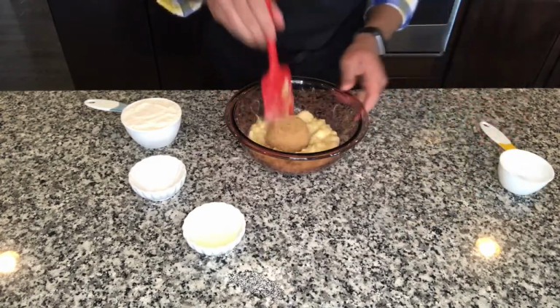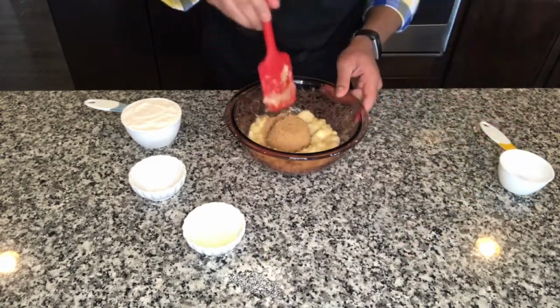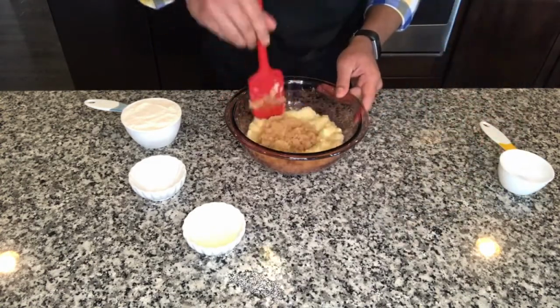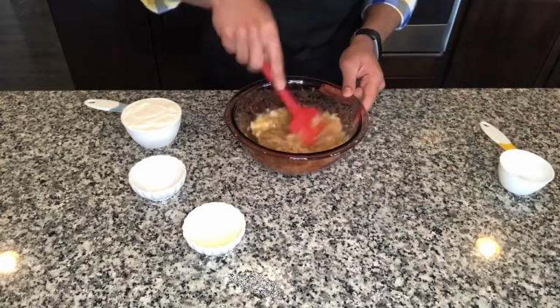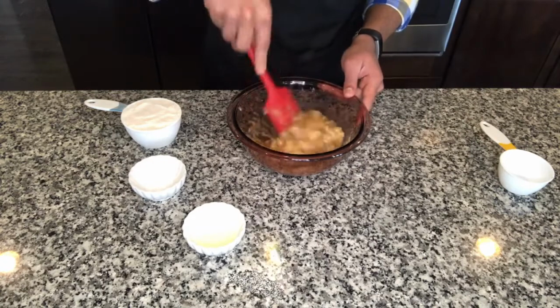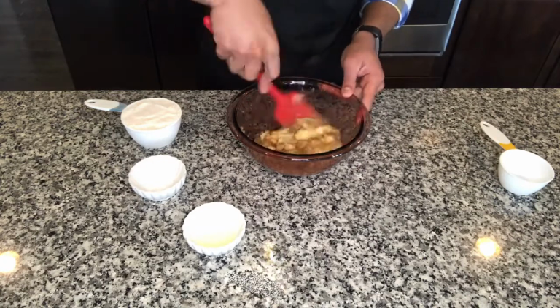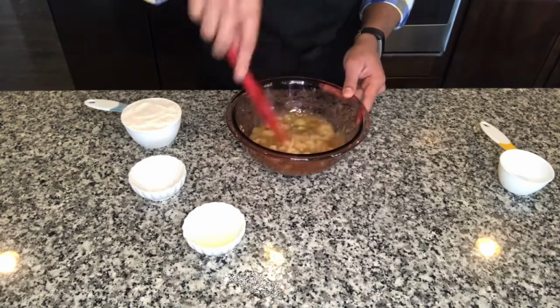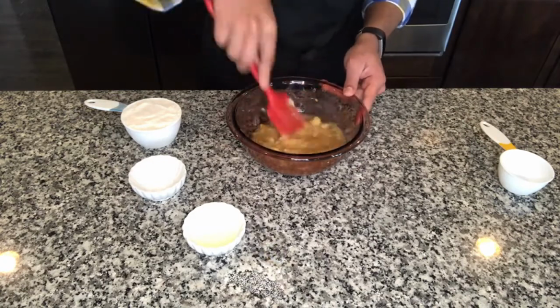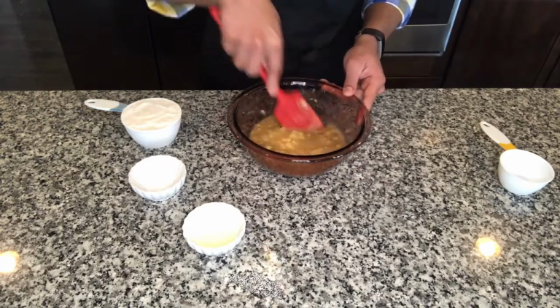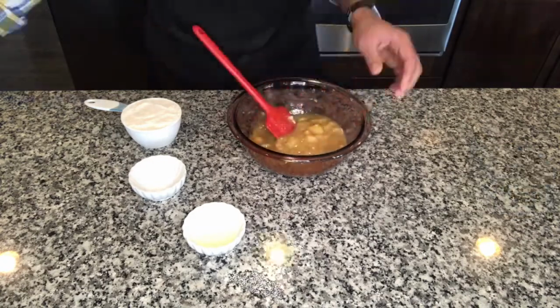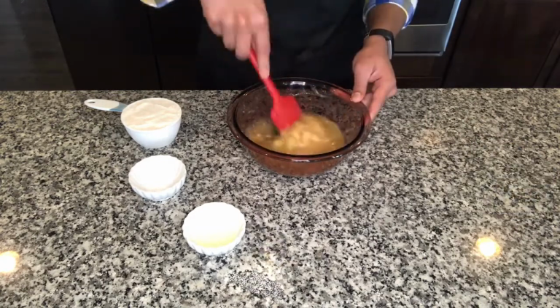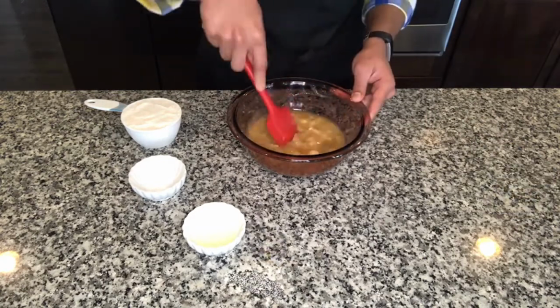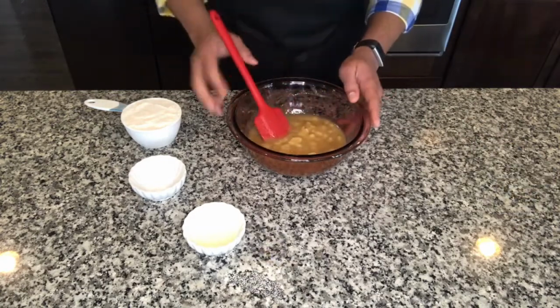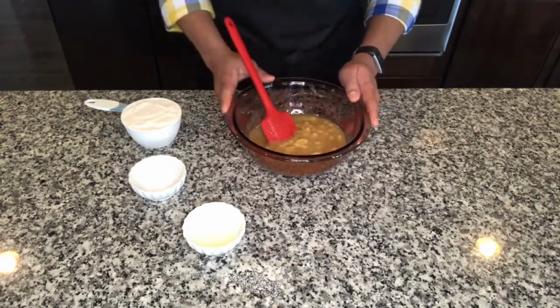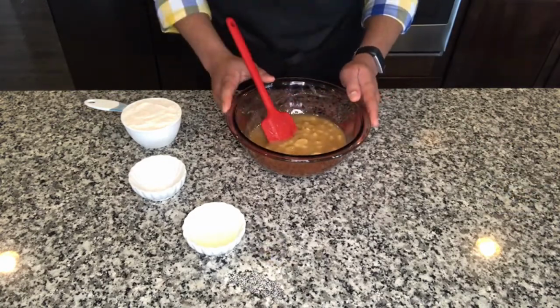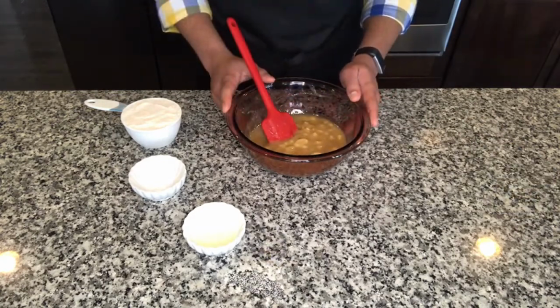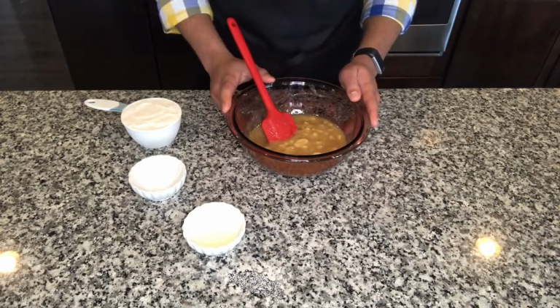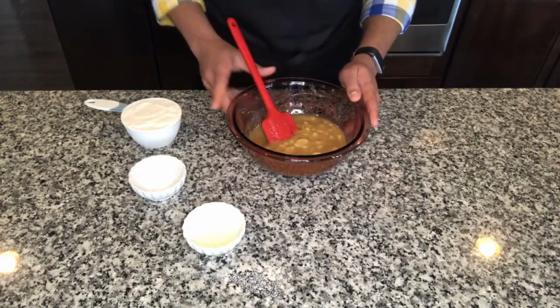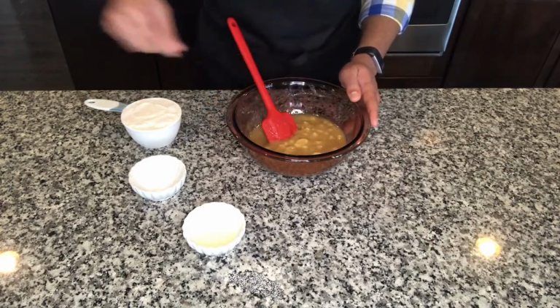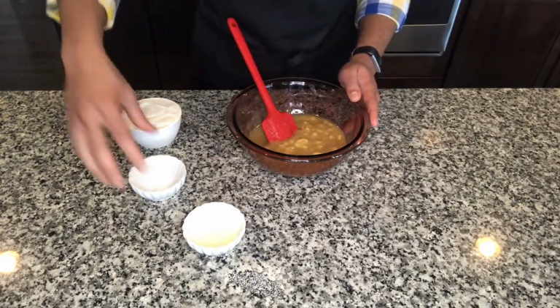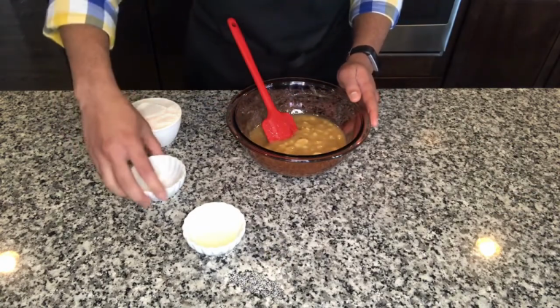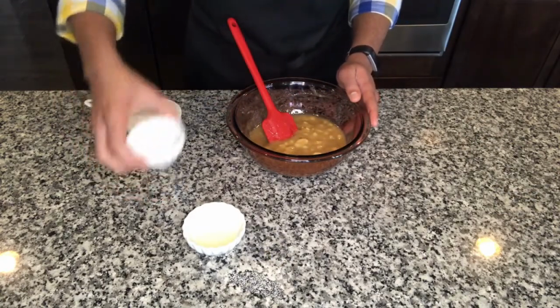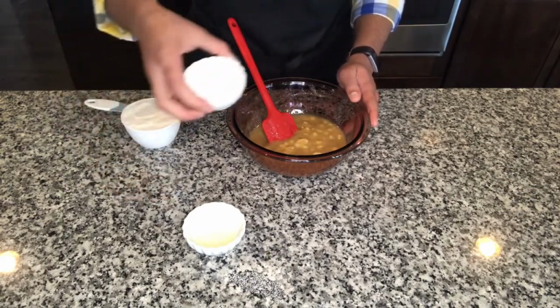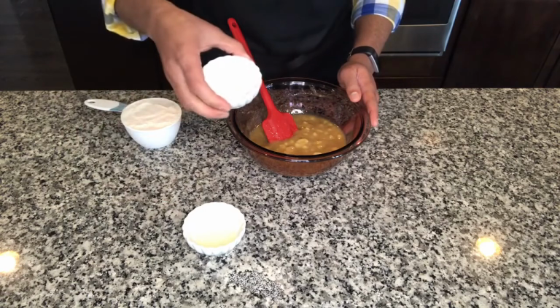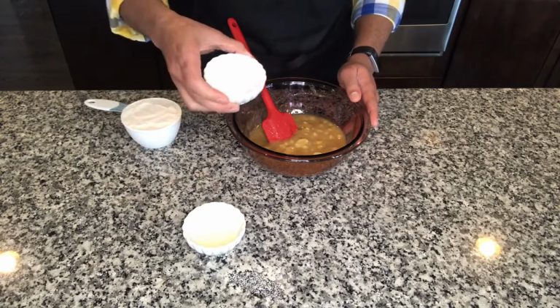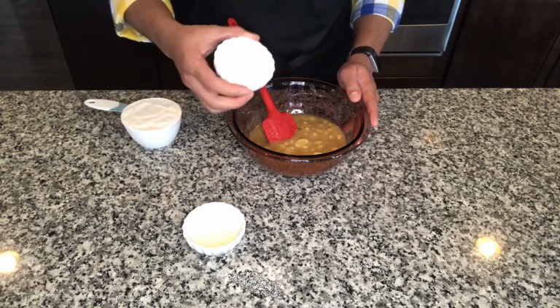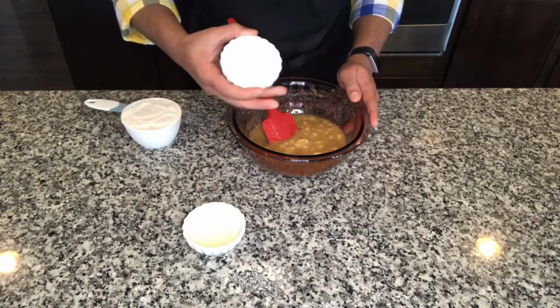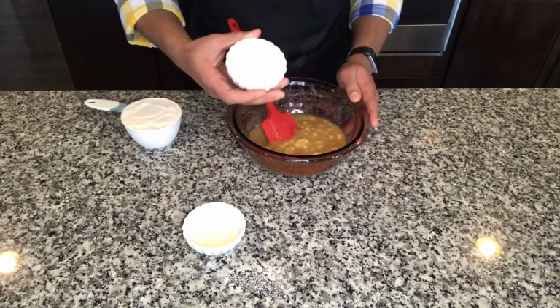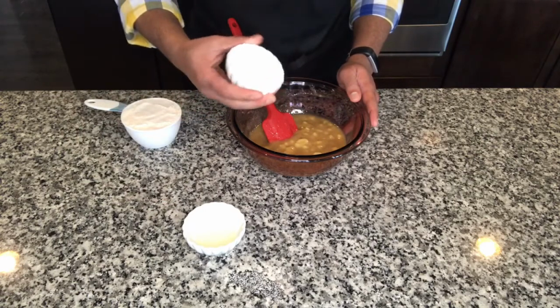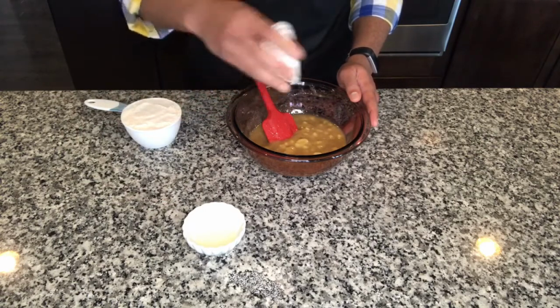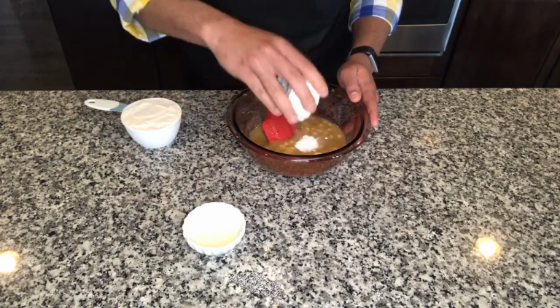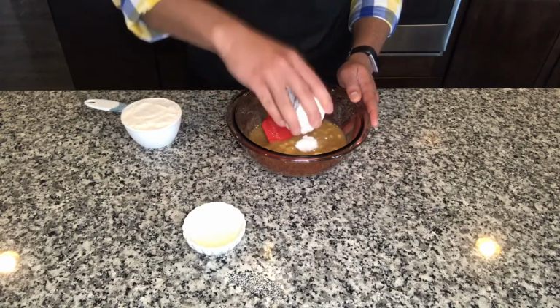Let's mash up the bananas first. We'll add our sugar and try to mix it all in. Once the bananas and sugar are mixed well, we'll add our salt and baking soda to this.